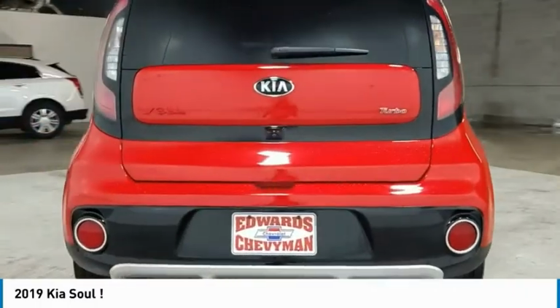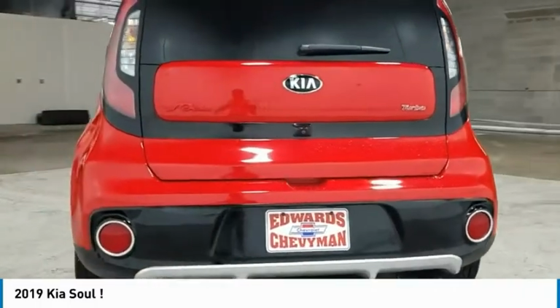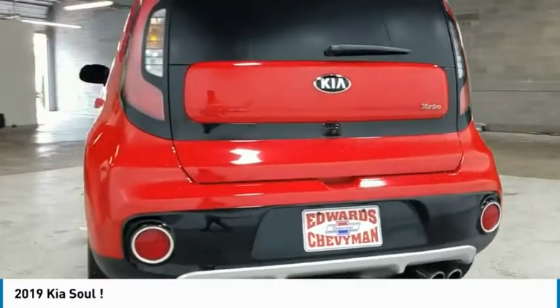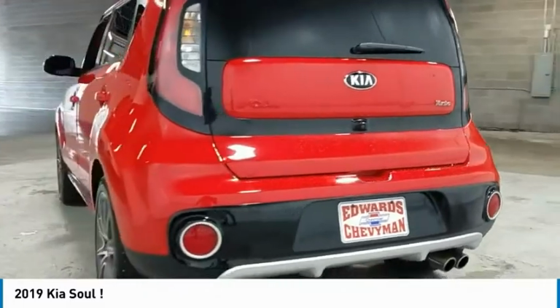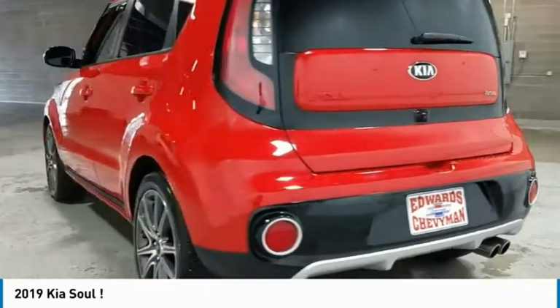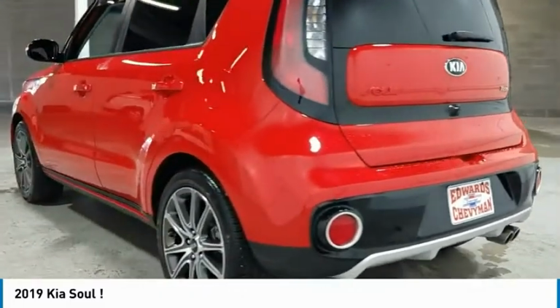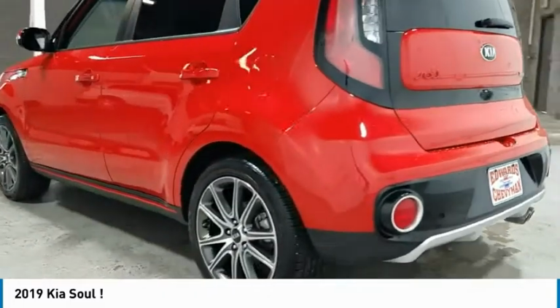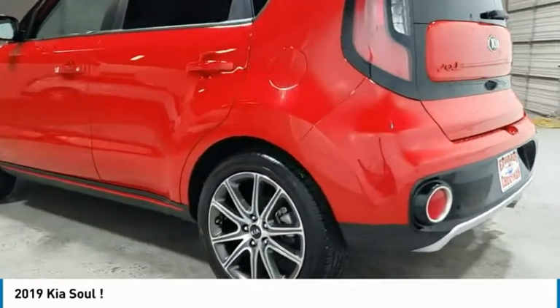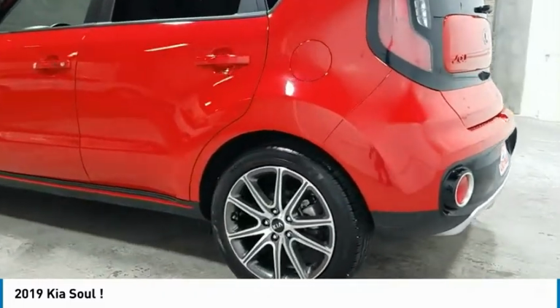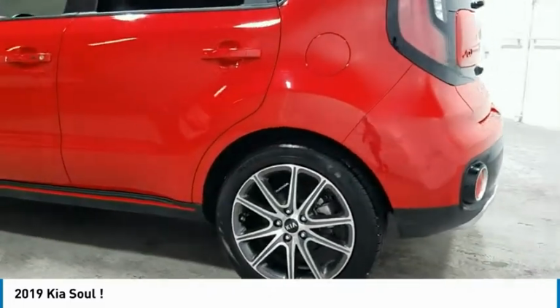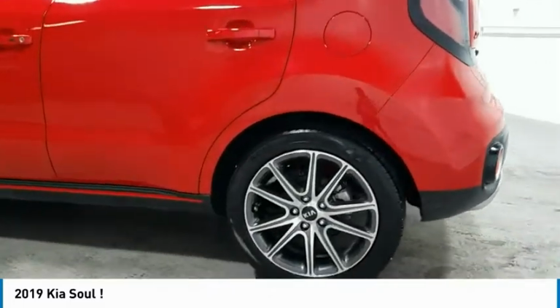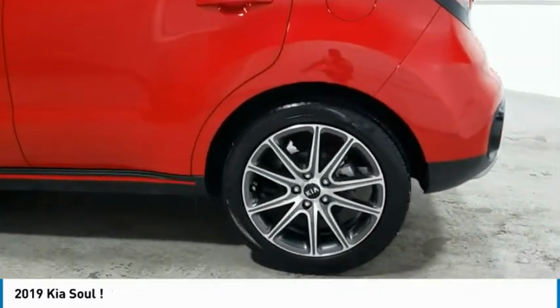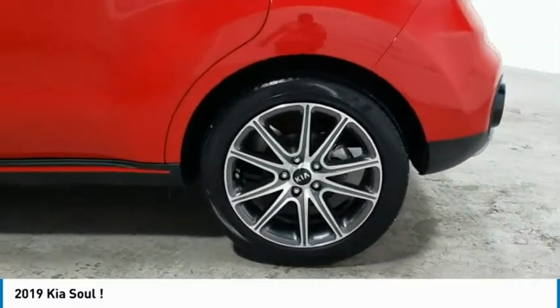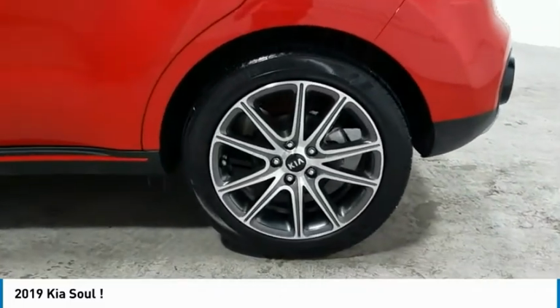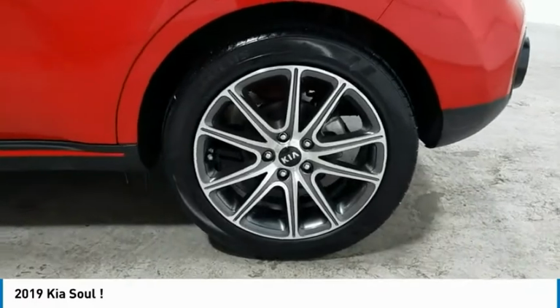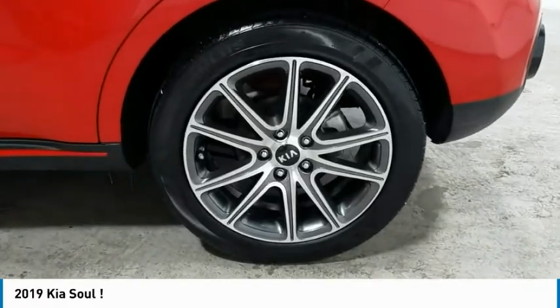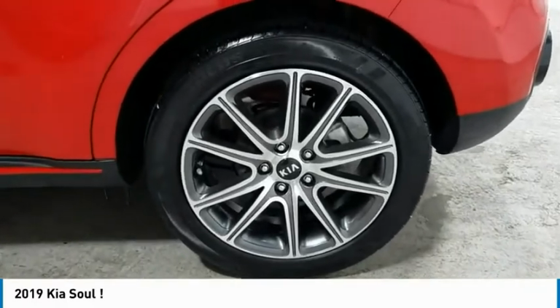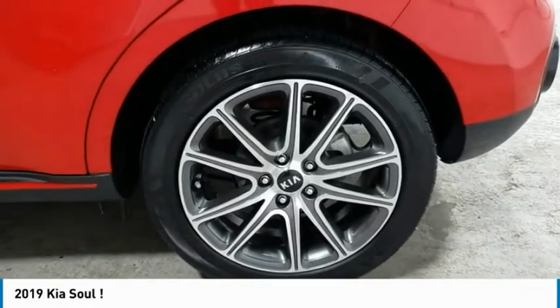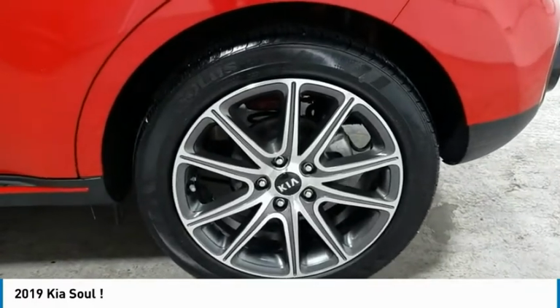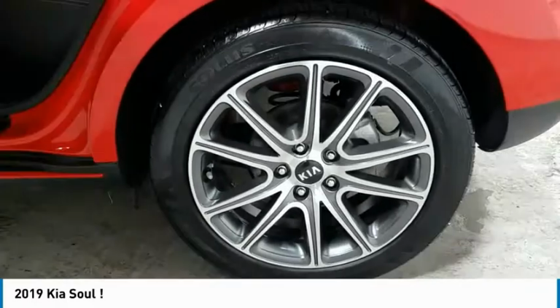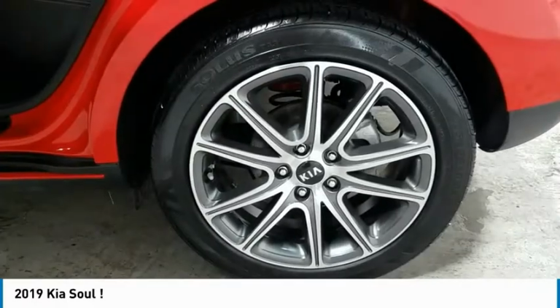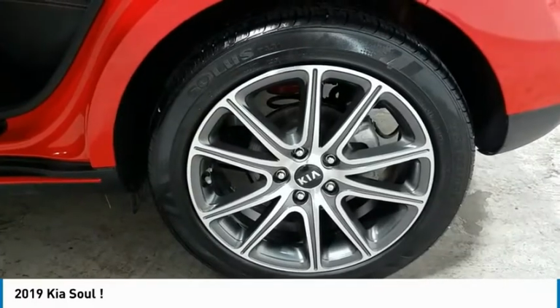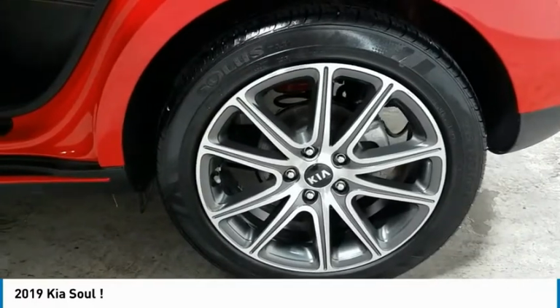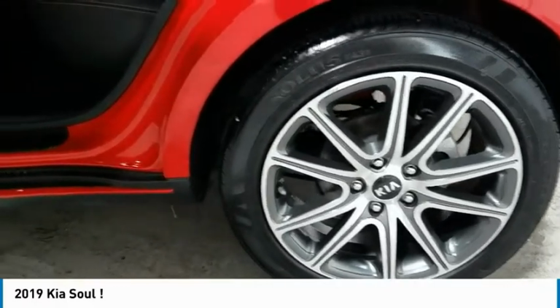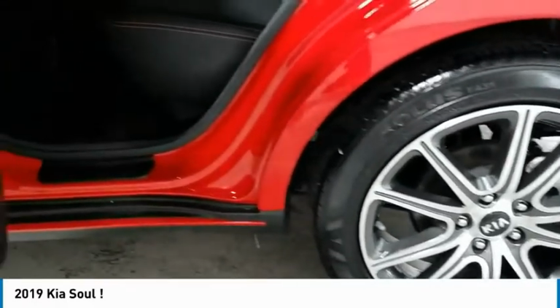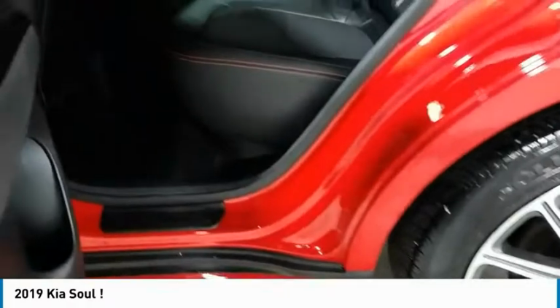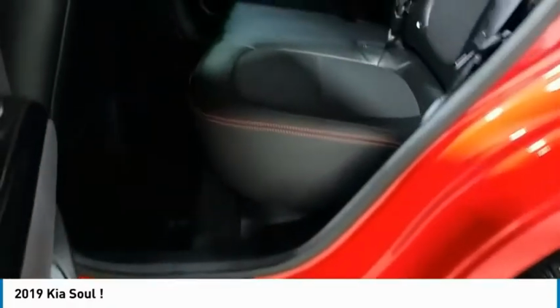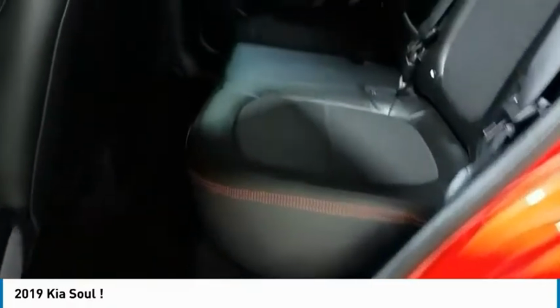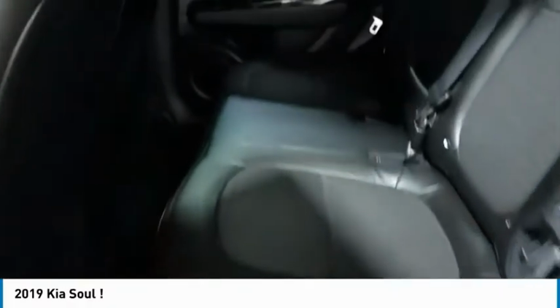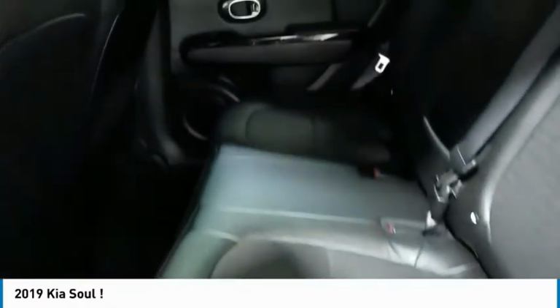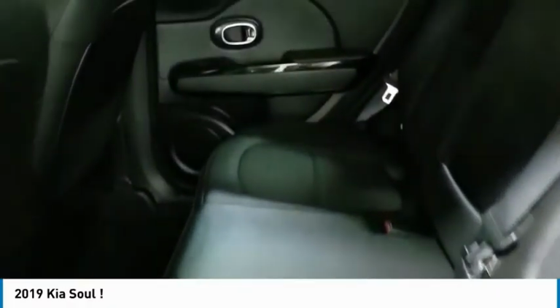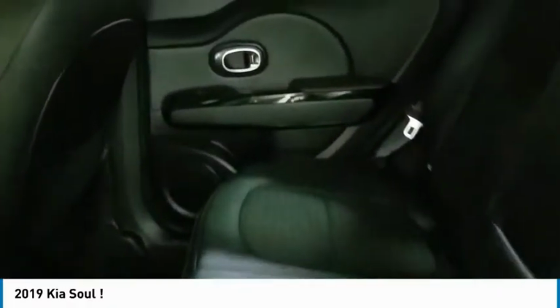Here are some of this vehicle's great options: aluminum wheels, heated side mirrors, traction control, remote keyless entry, fog lights, headlights auto off, mirror memory, FWD, backup camera, push-button start.